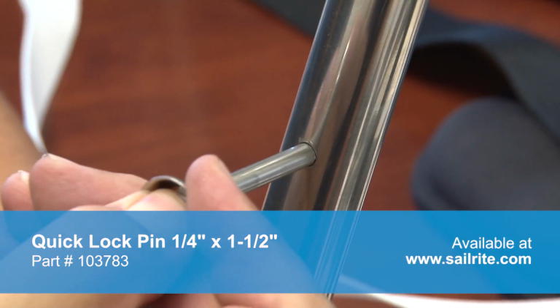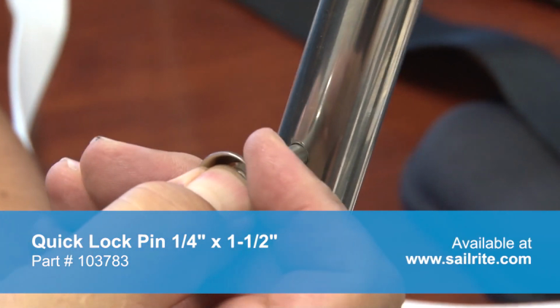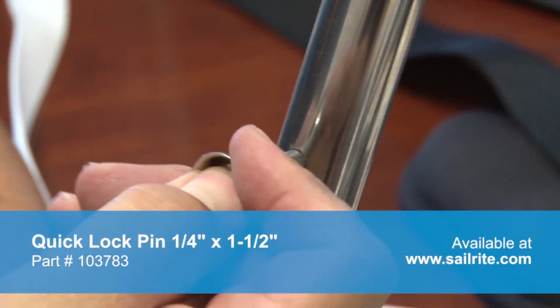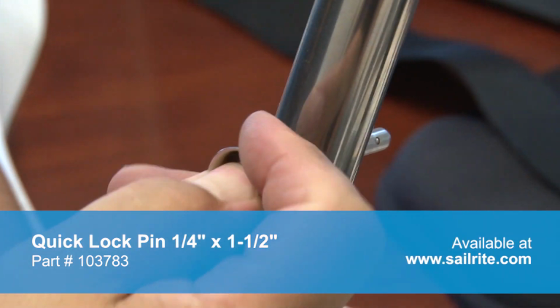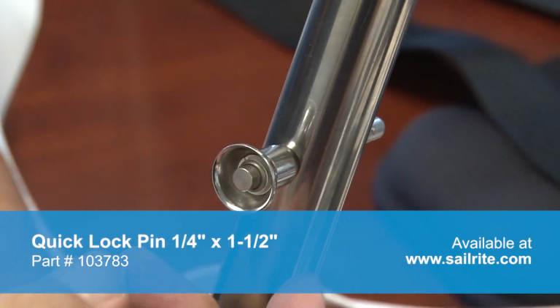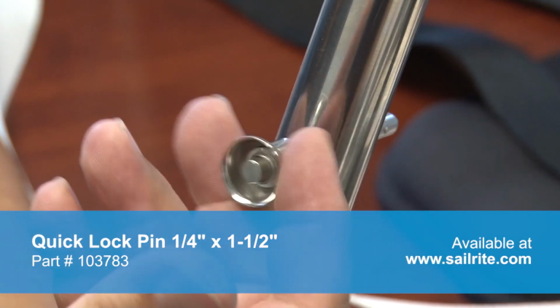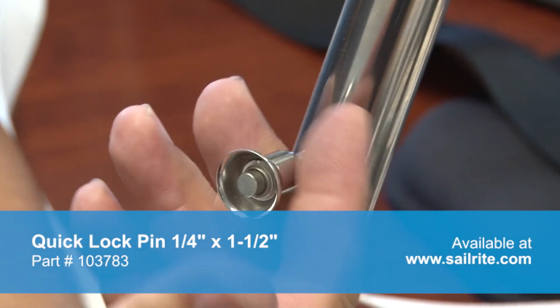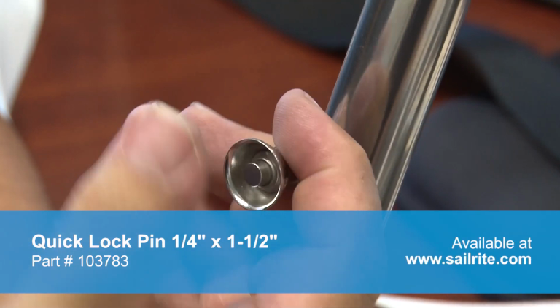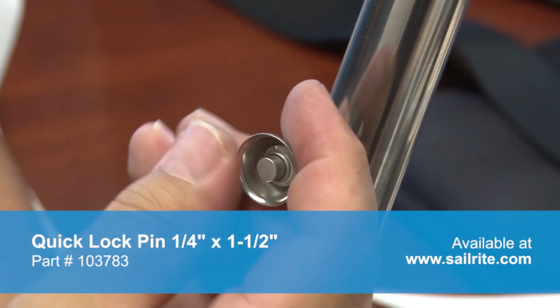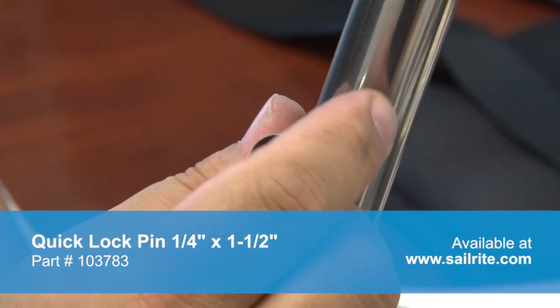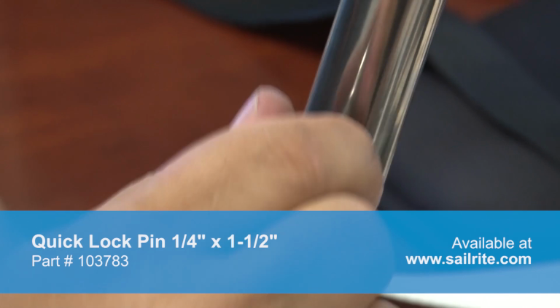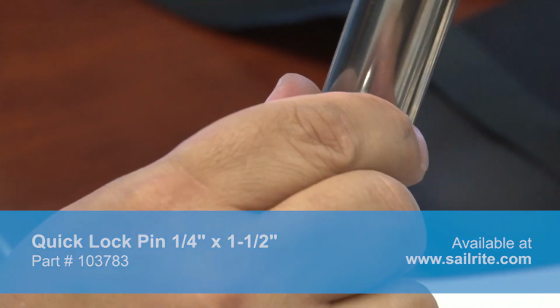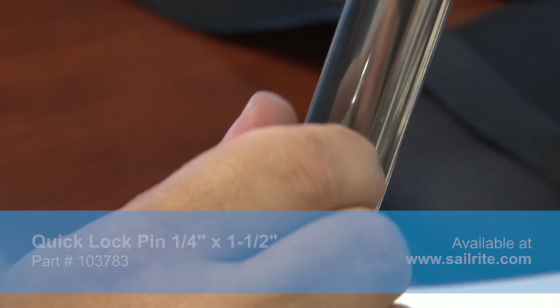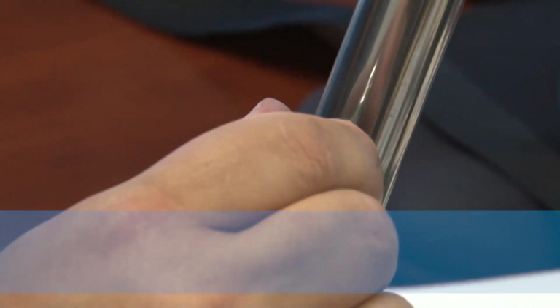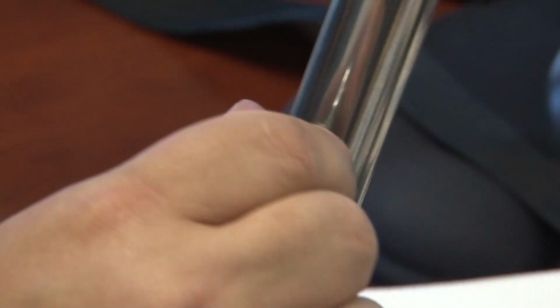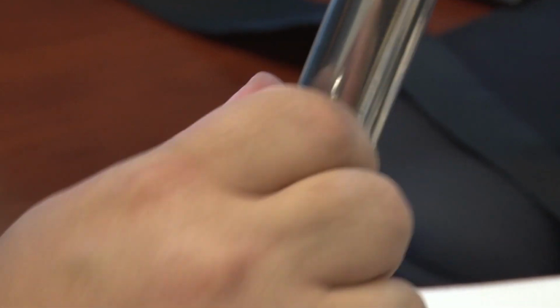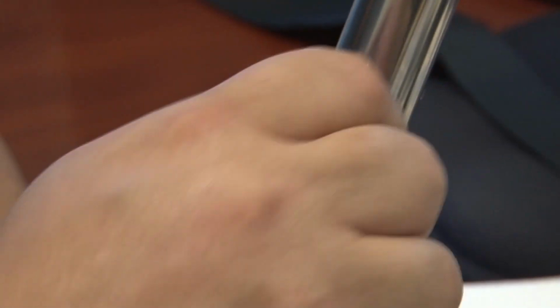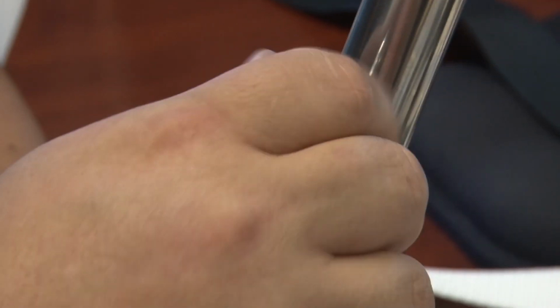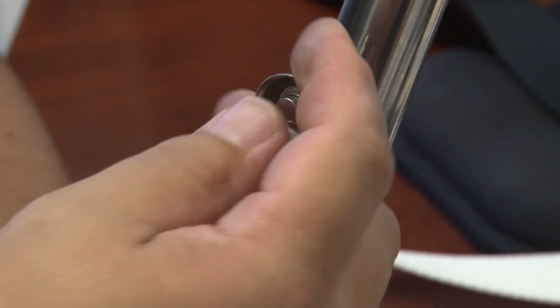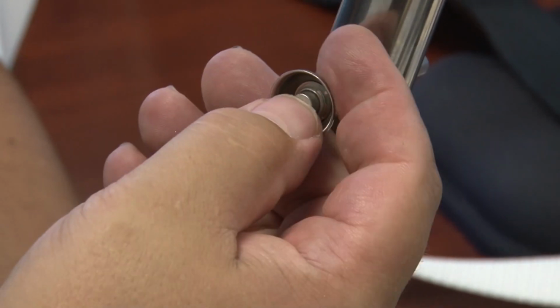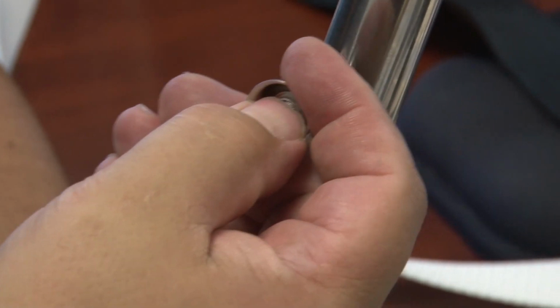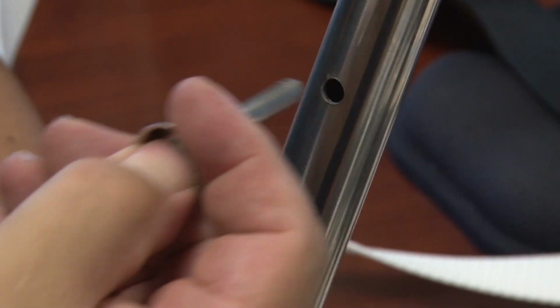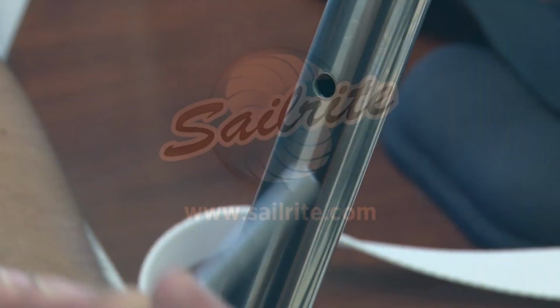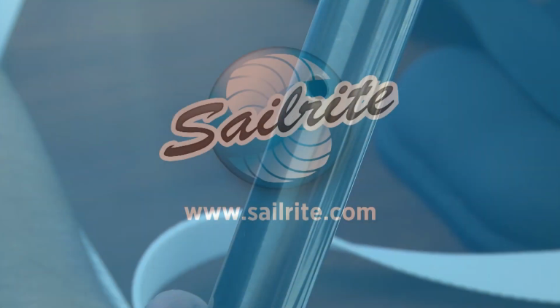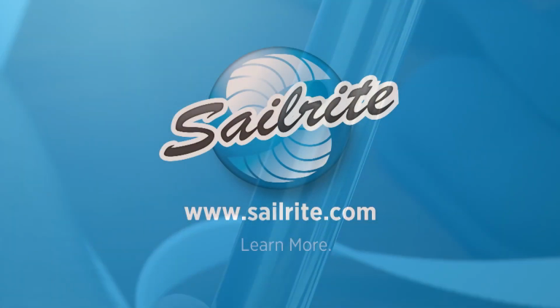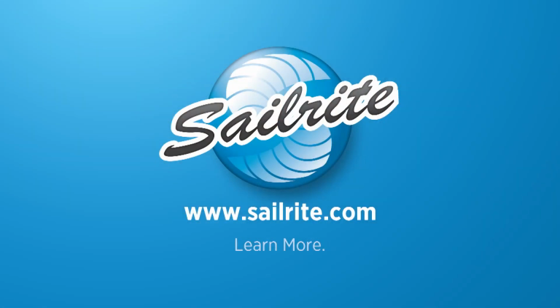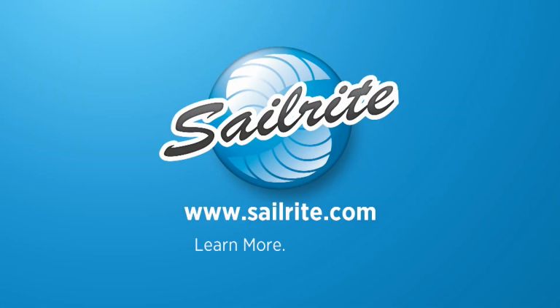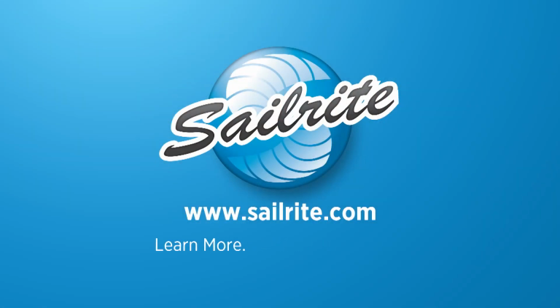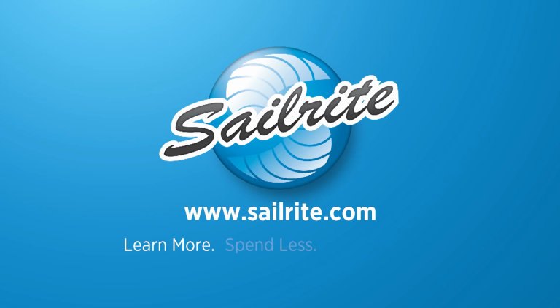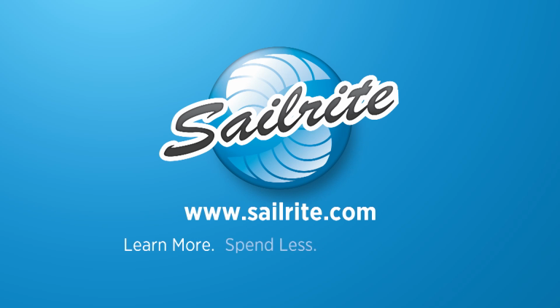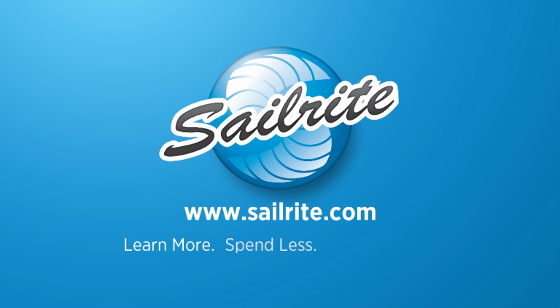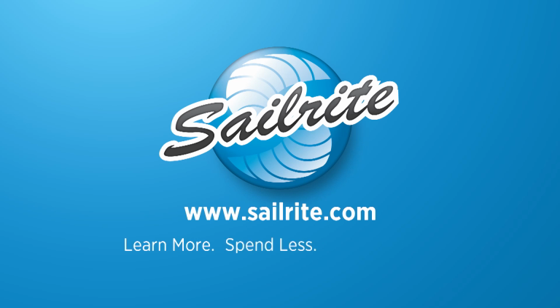Order the Quick Lock Pin from Sailrite today. It's your loyal patronage to Sailrite that makes these free videos possible. Thanks for your support.